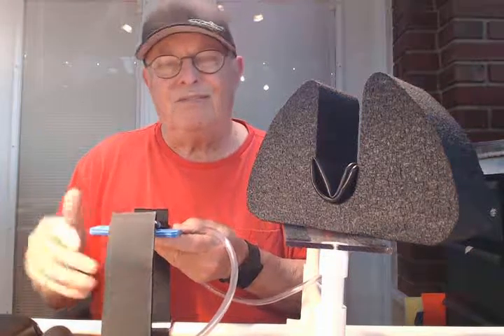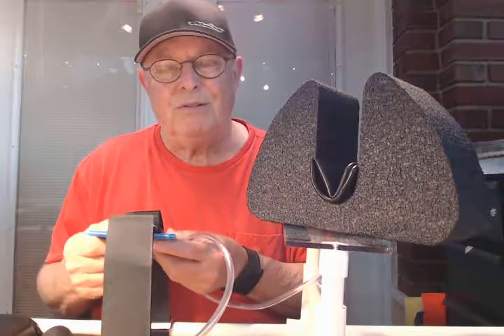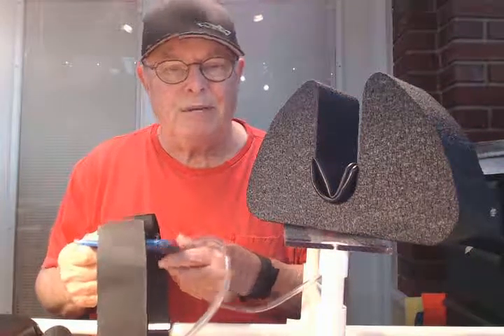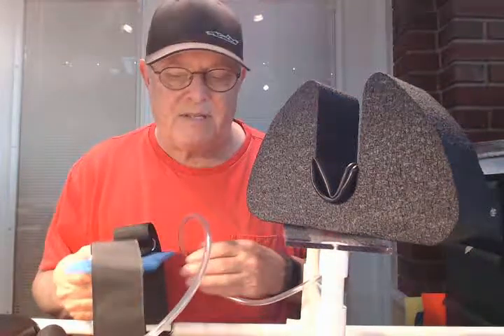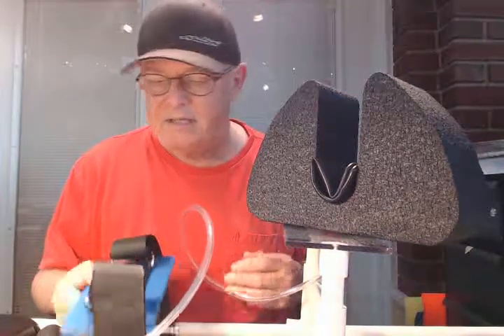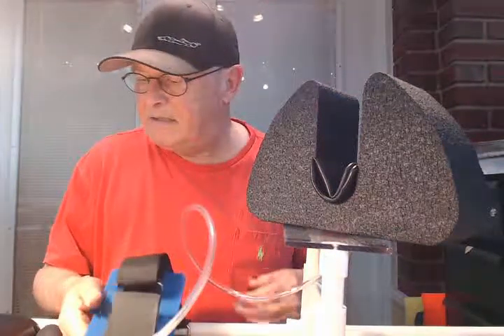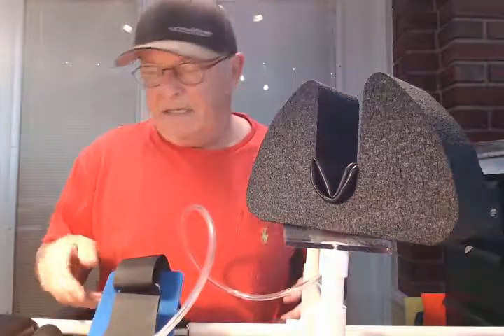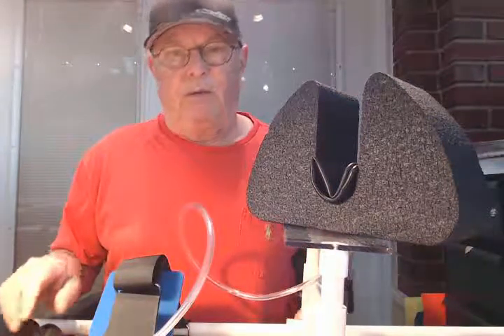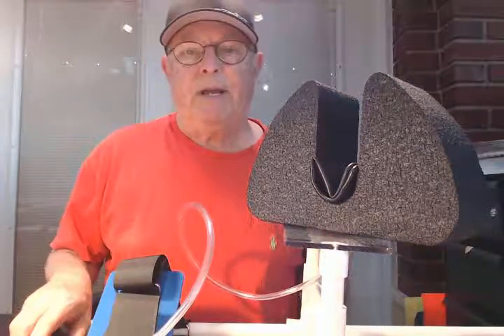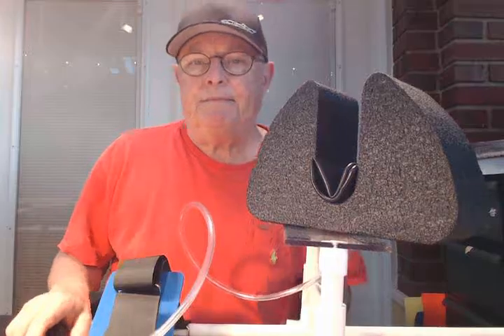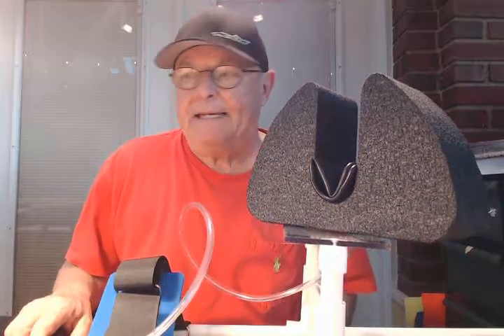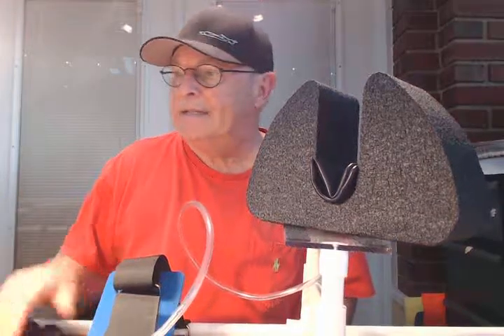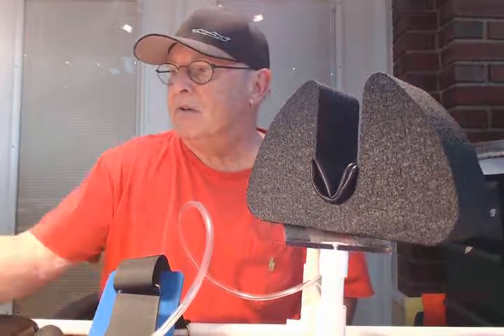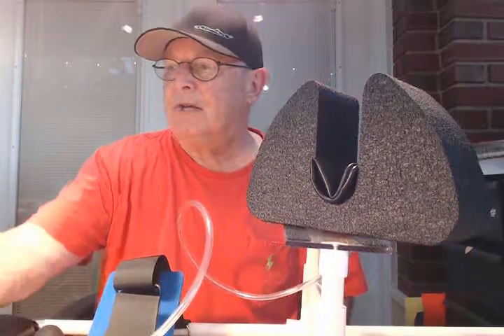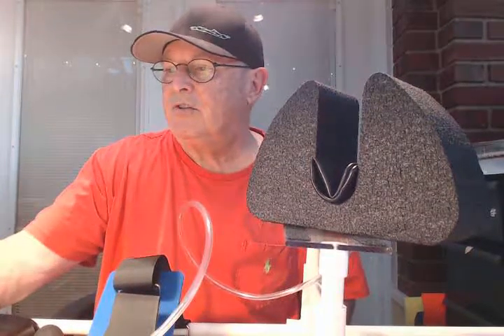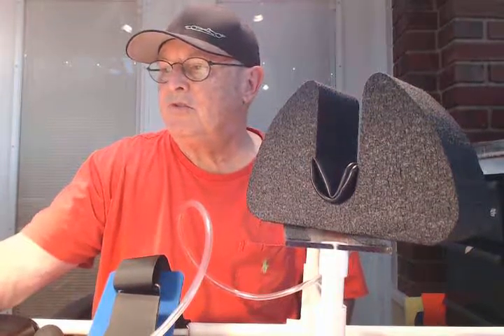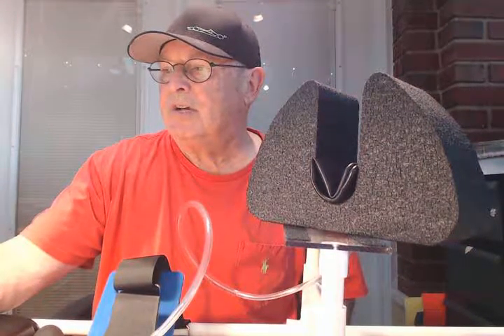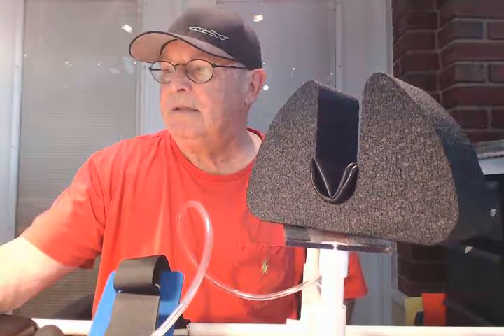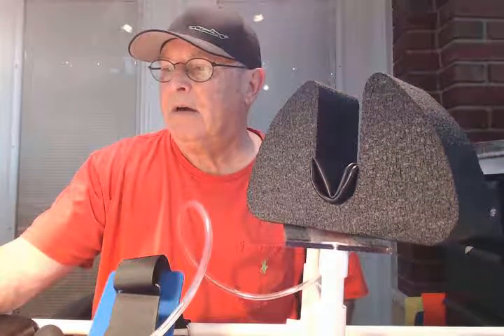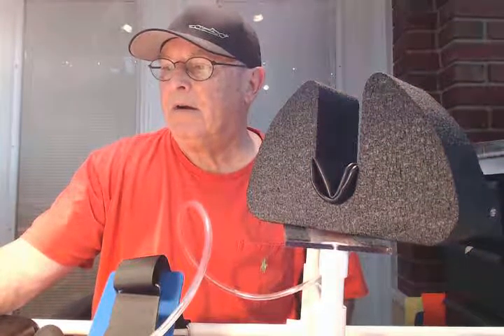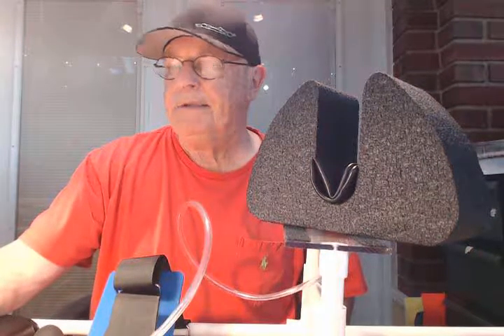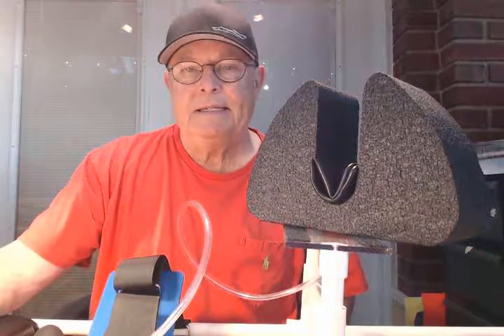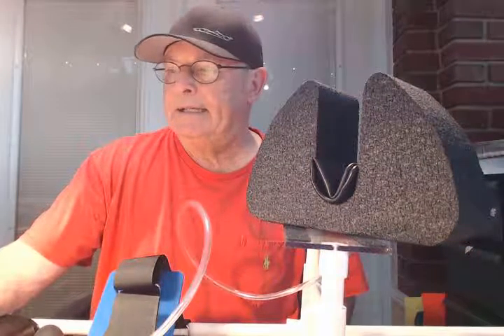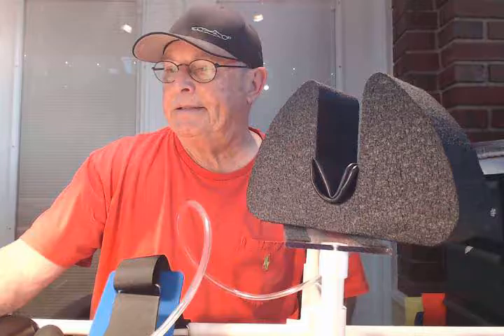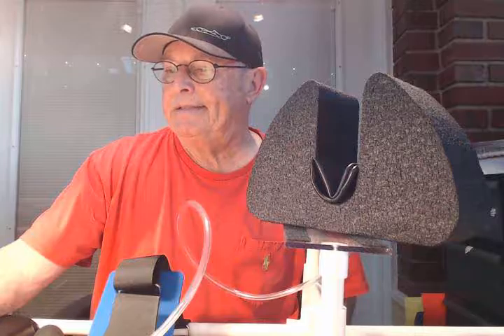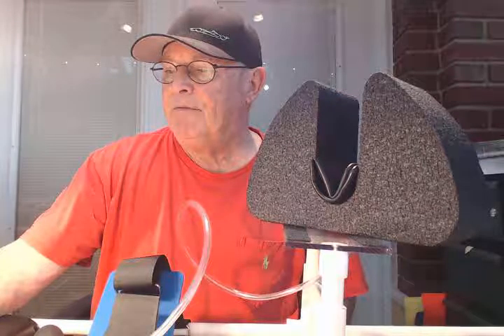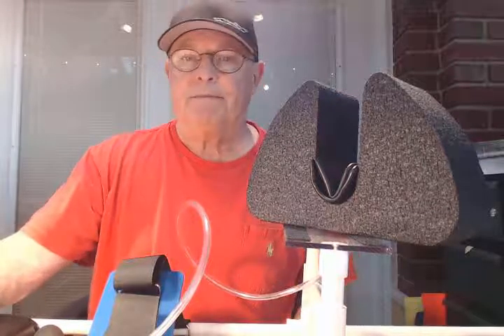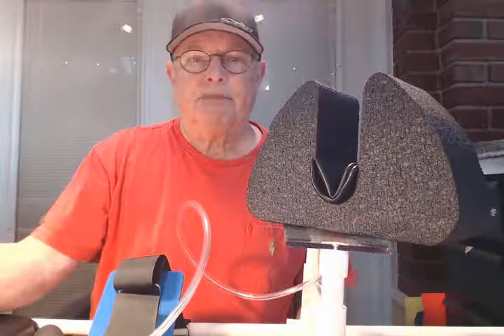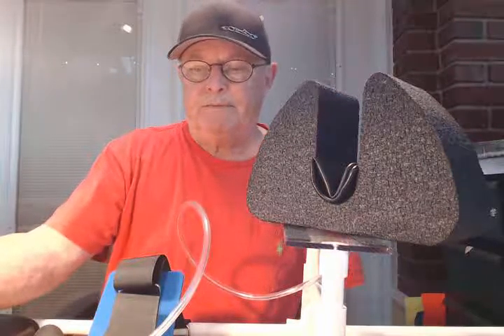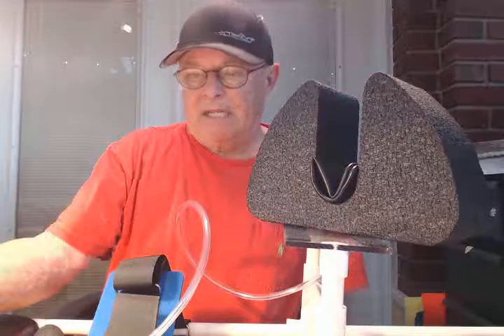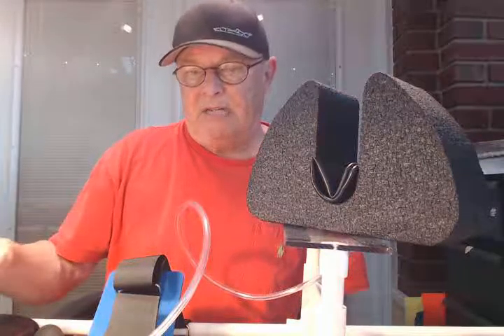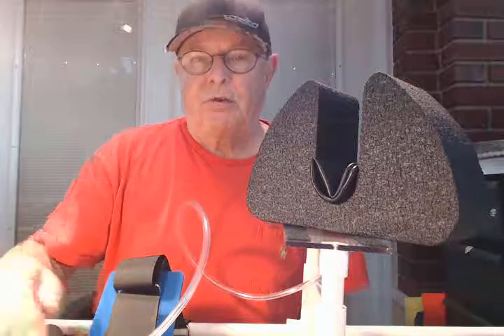Sold hundreds of these things, they work great. And this is going out to John R. in California, so it should work.